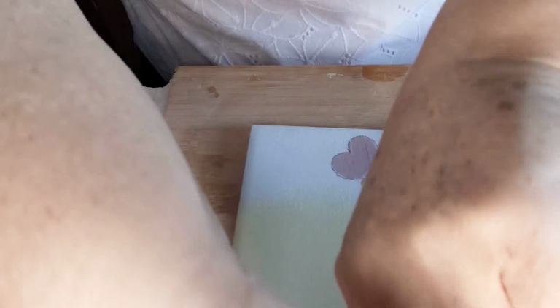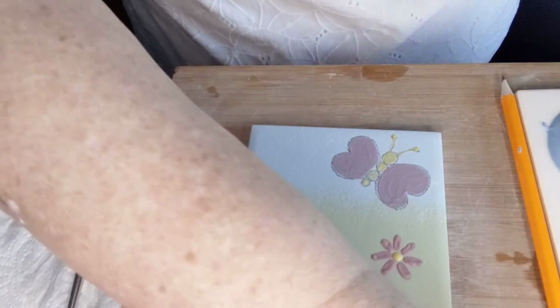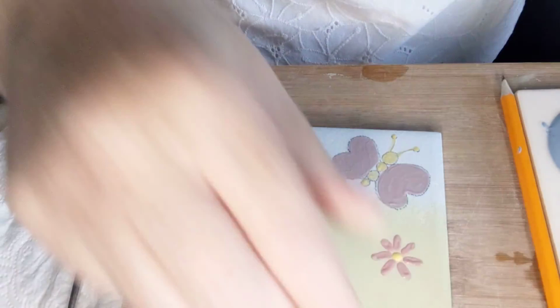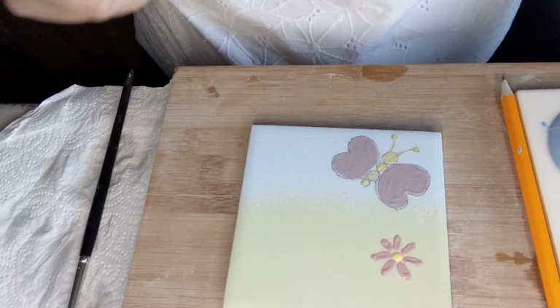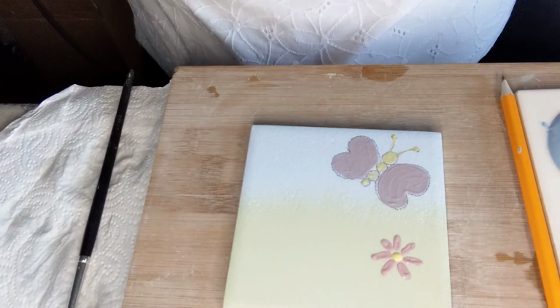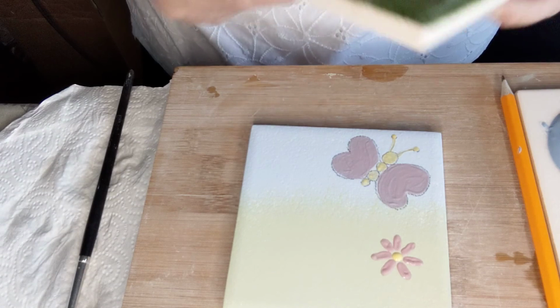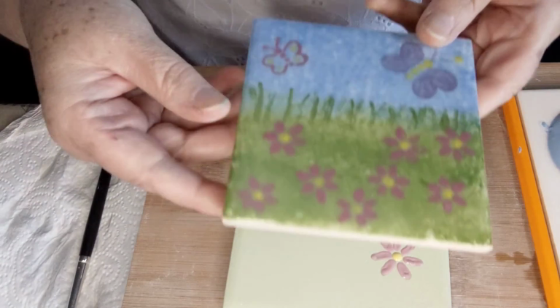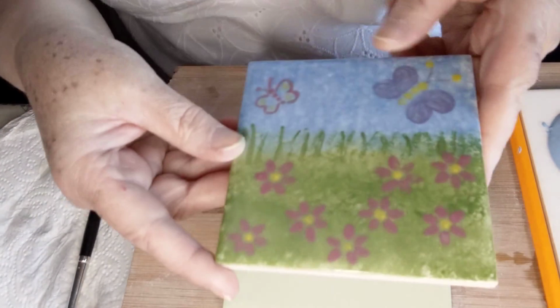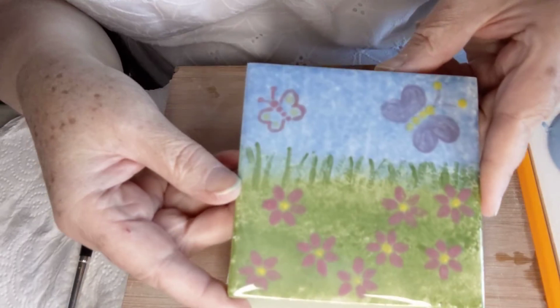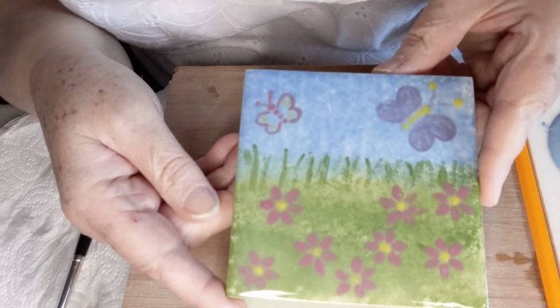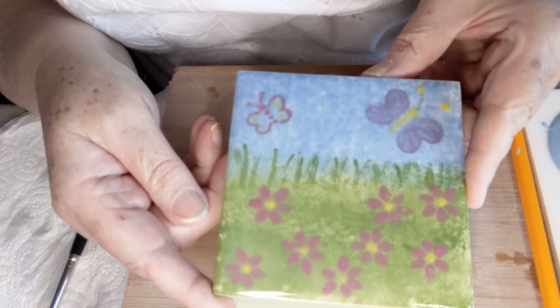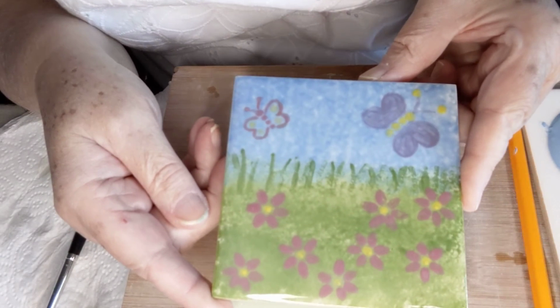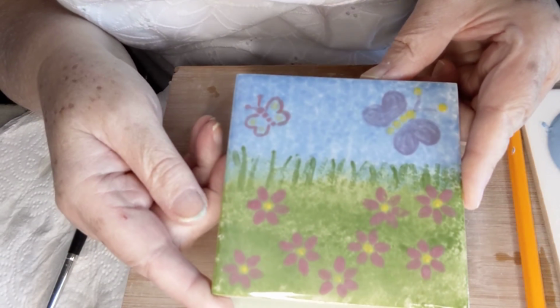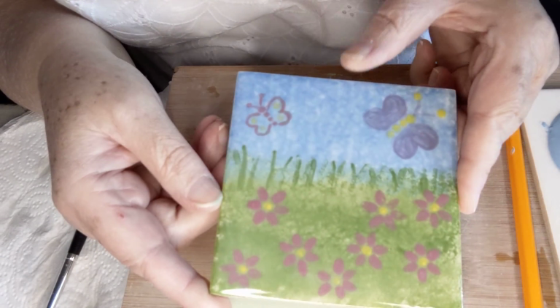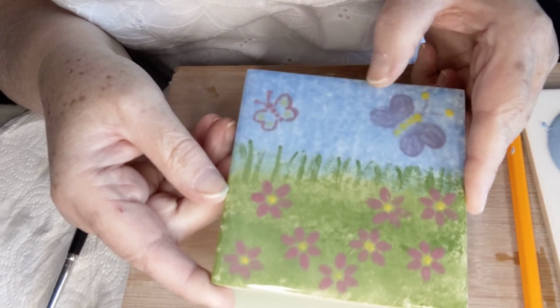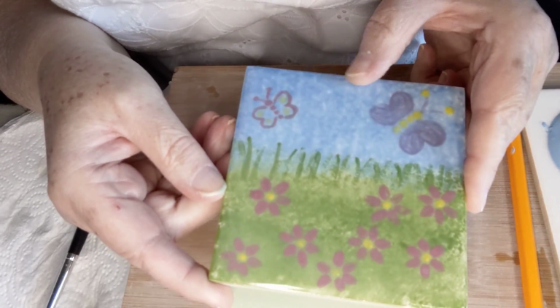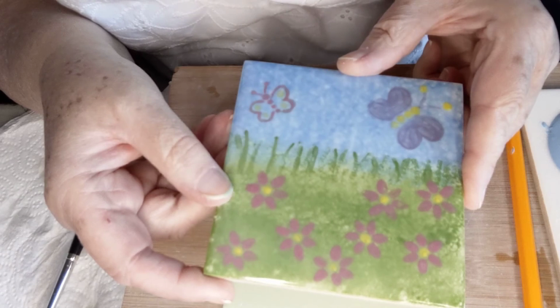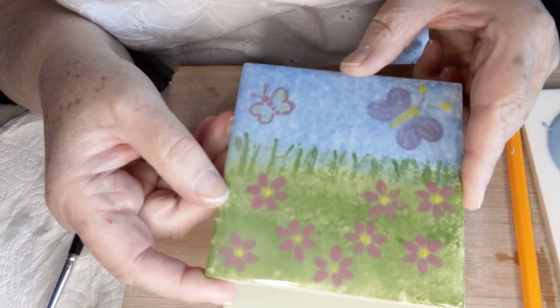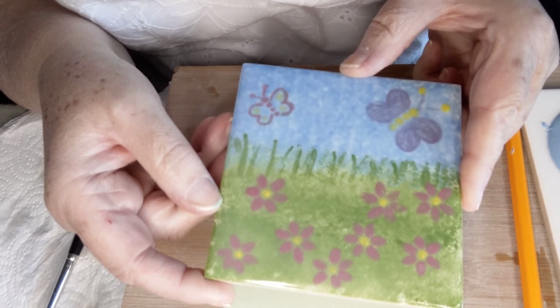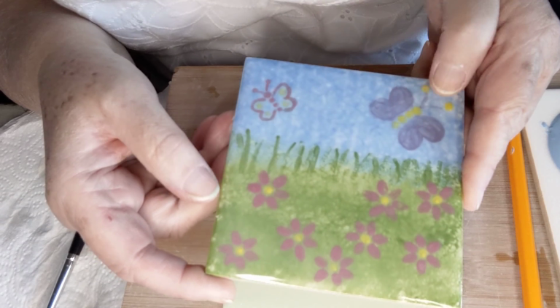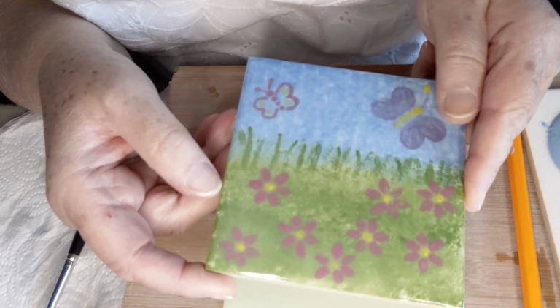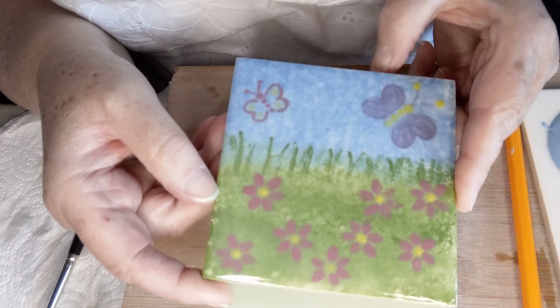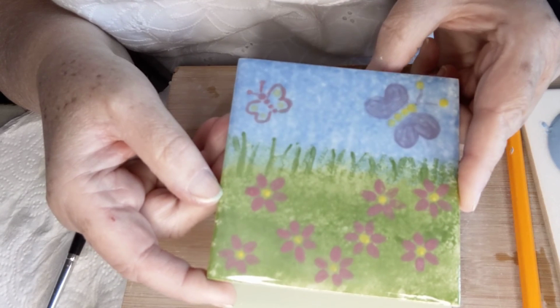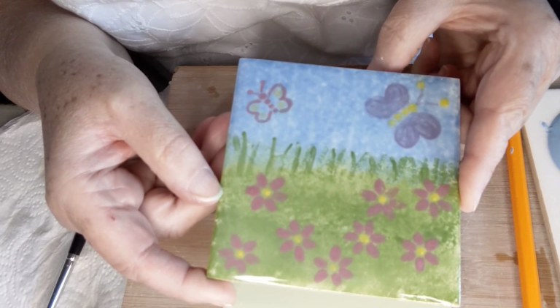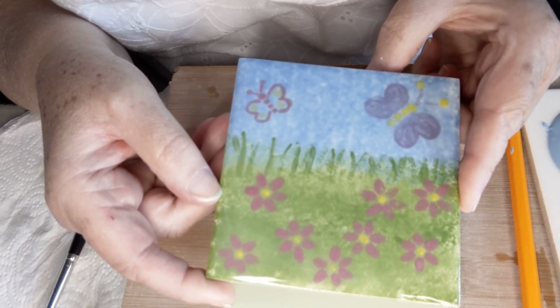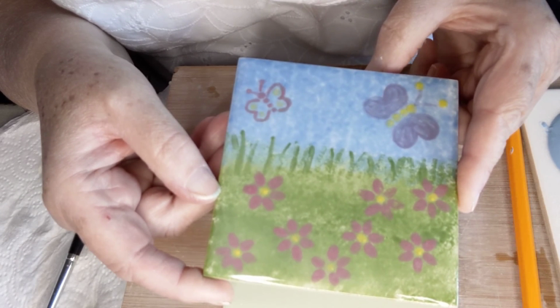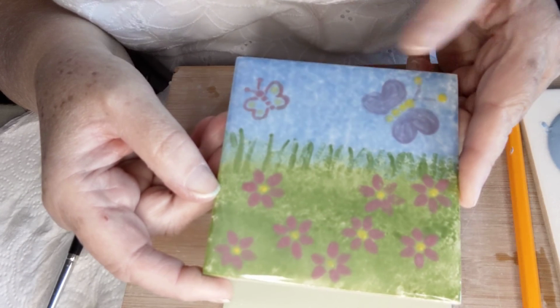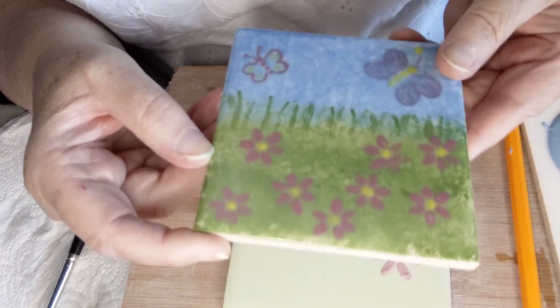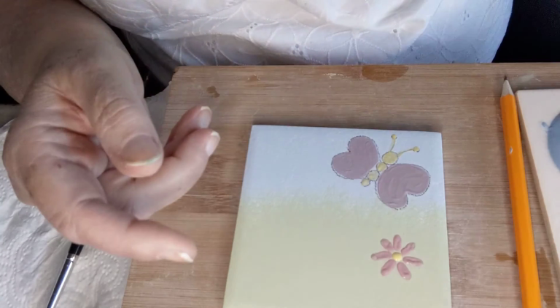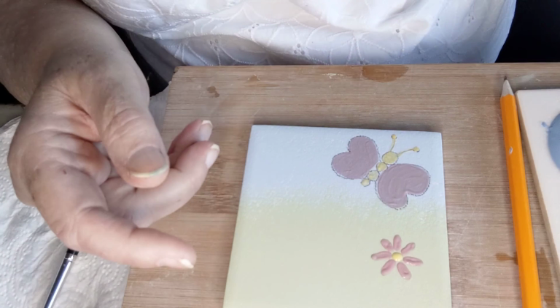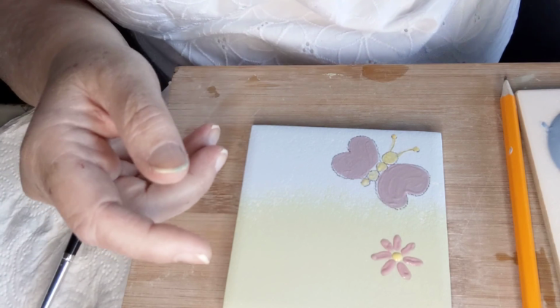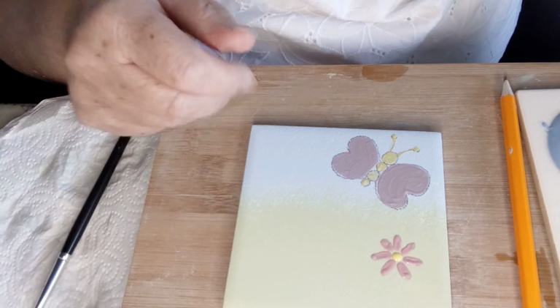Just to show you what the finished one looks like — here's one I did earlier. You can see the mottled background and then all the design features on it. Thank you for watching, bye!